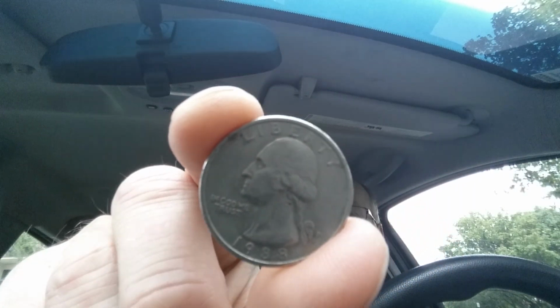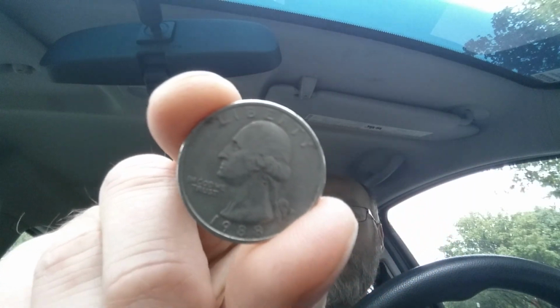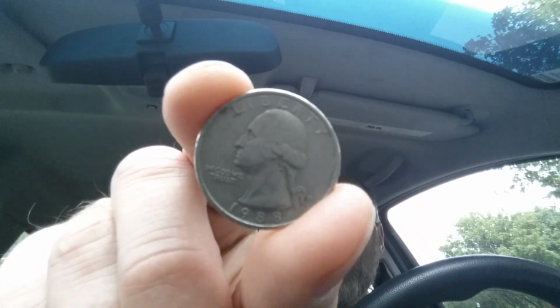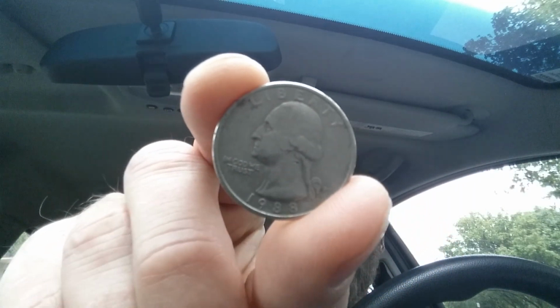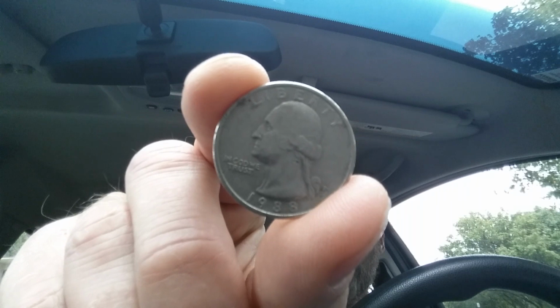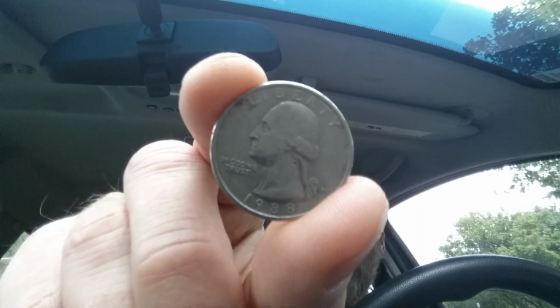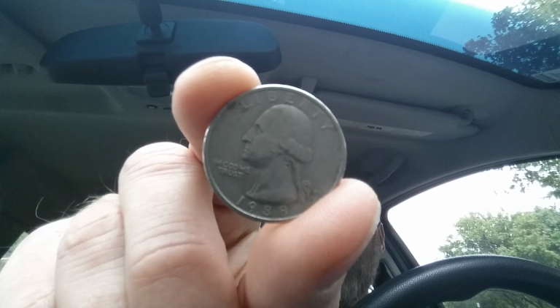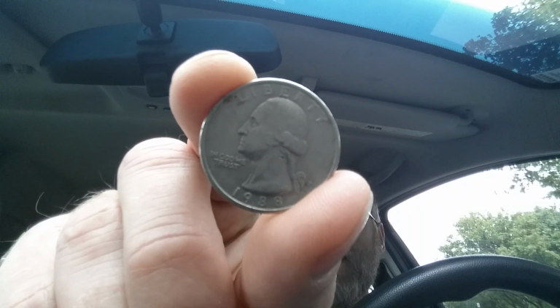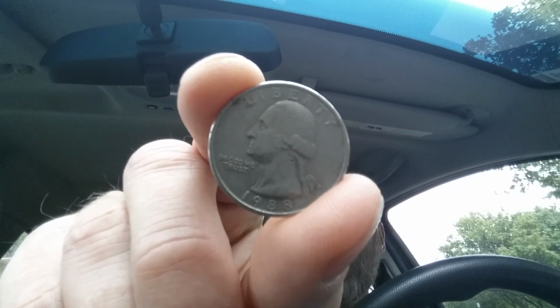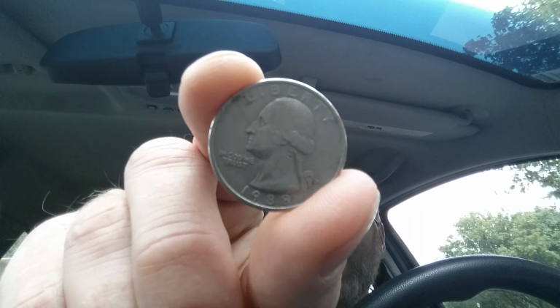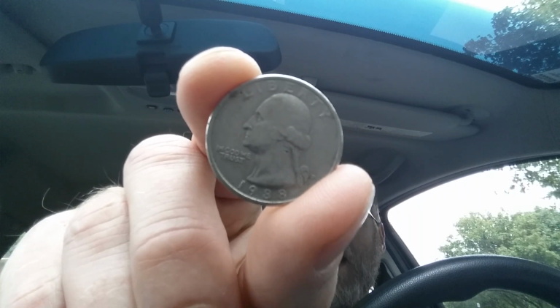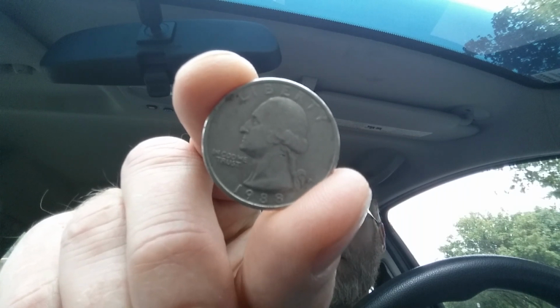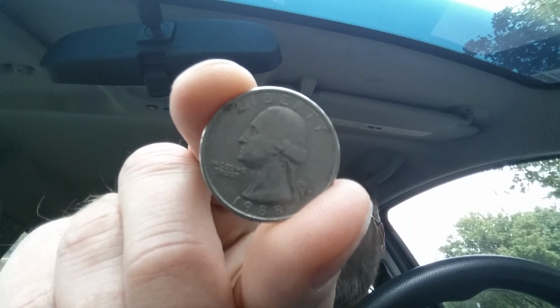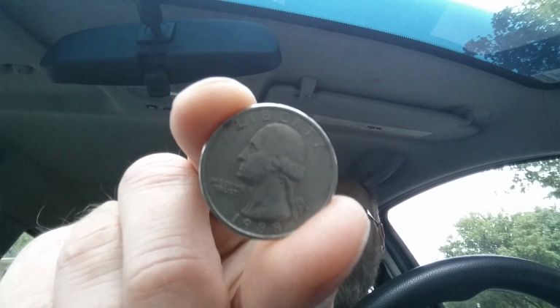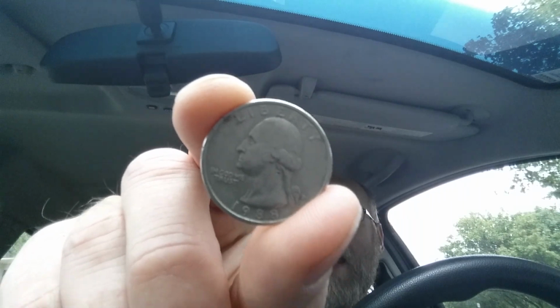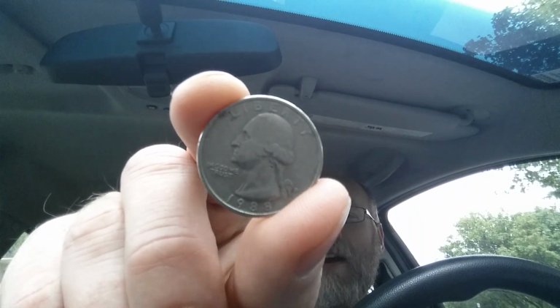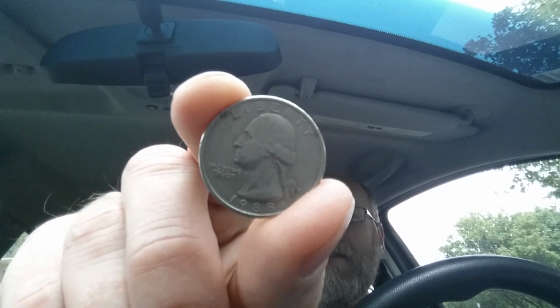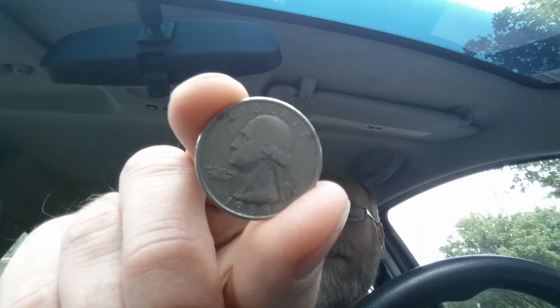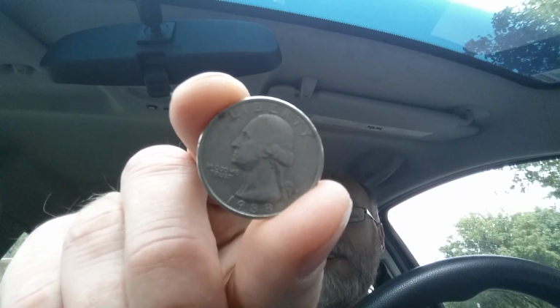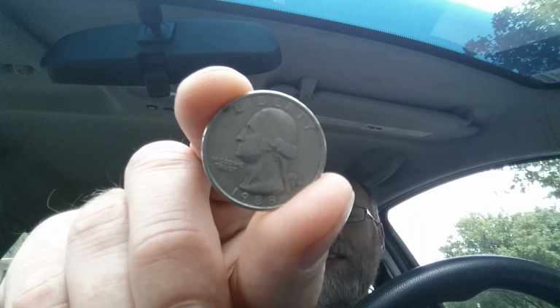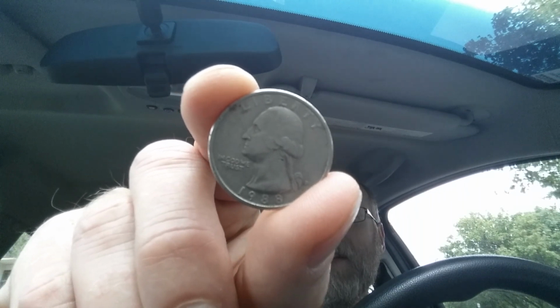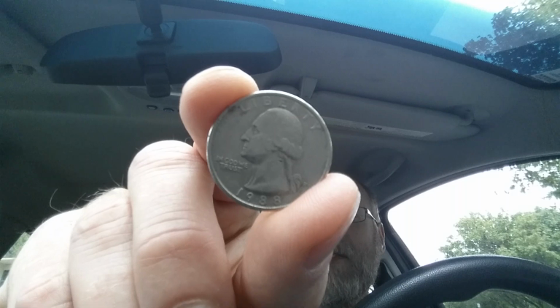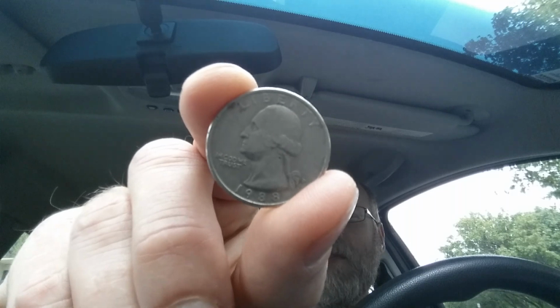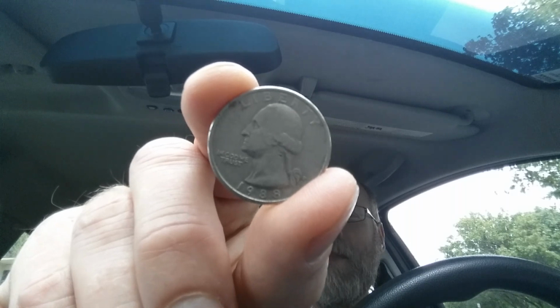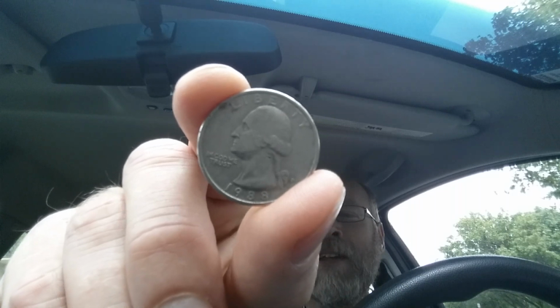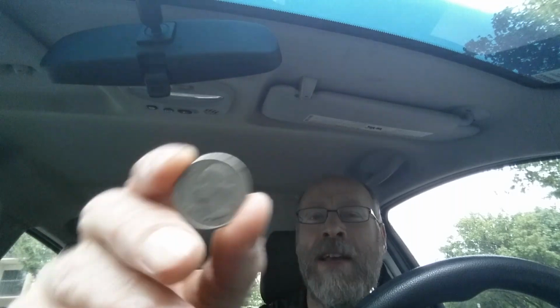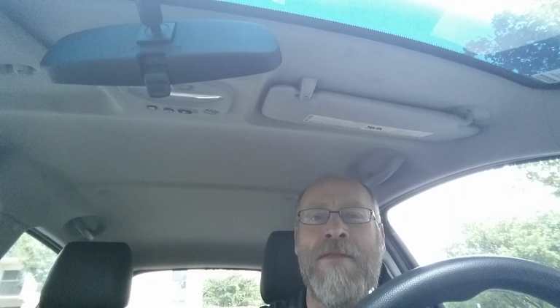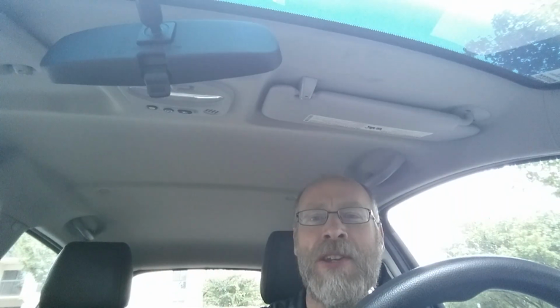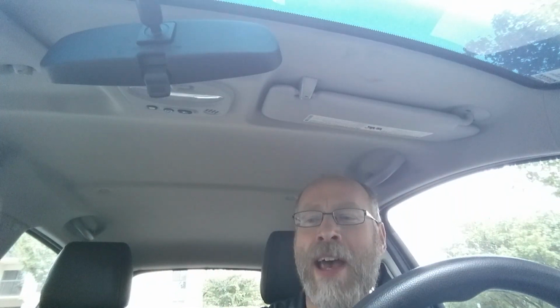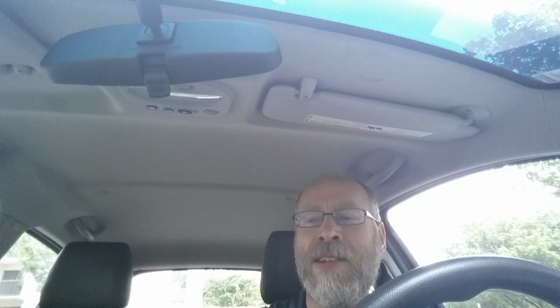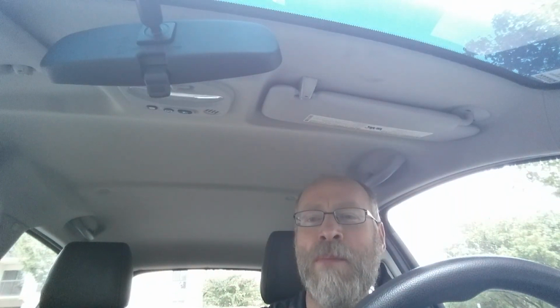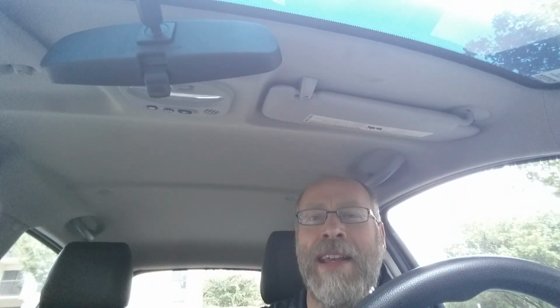This coin contains 0% silver. It is a copper nickel clad coin. And finally, 562,052,000 were minted.